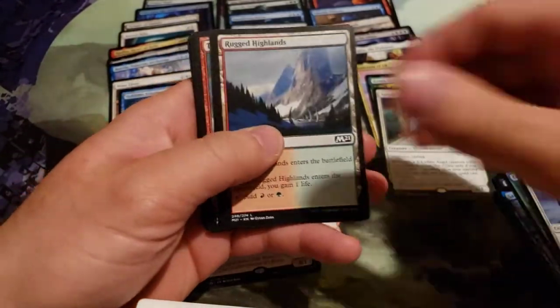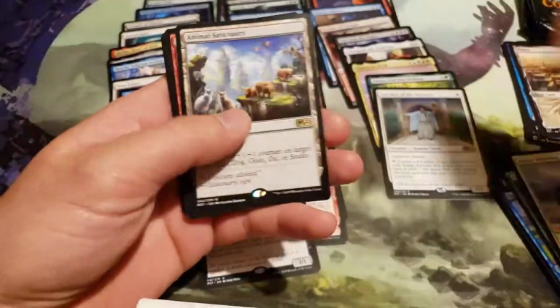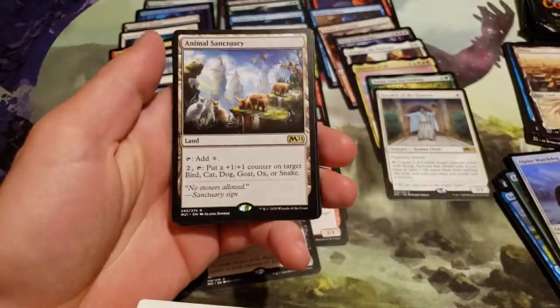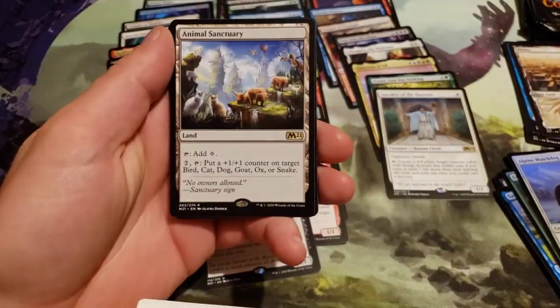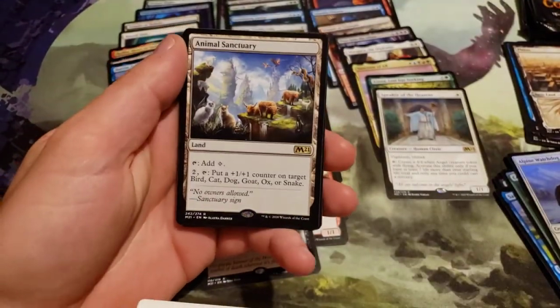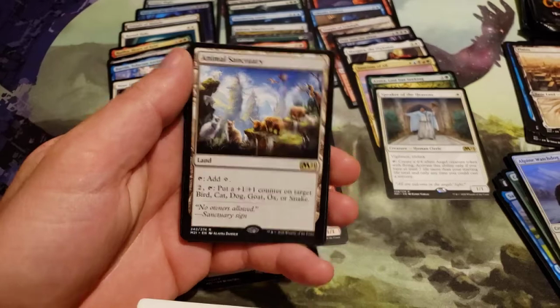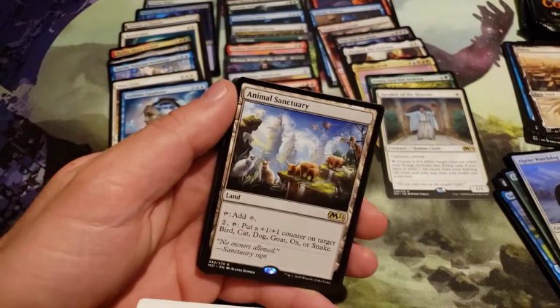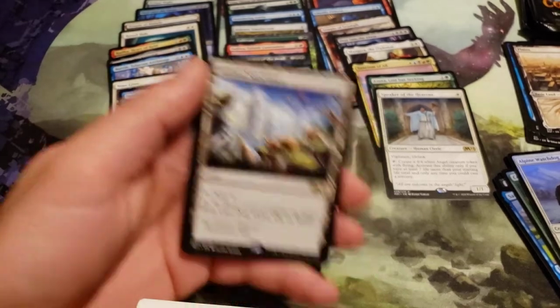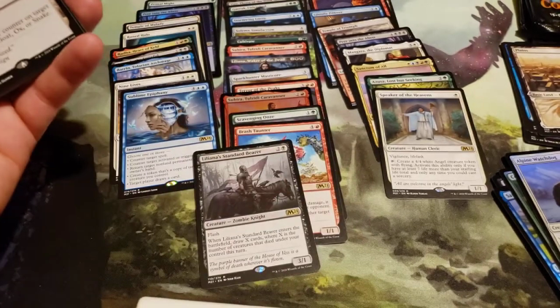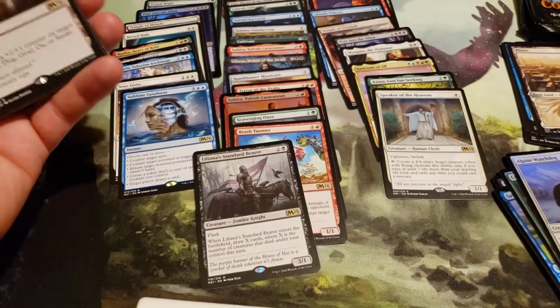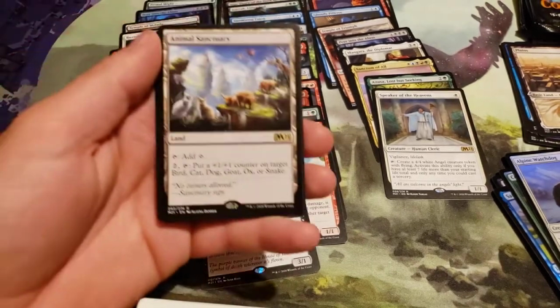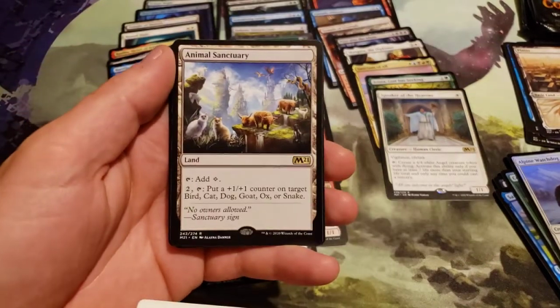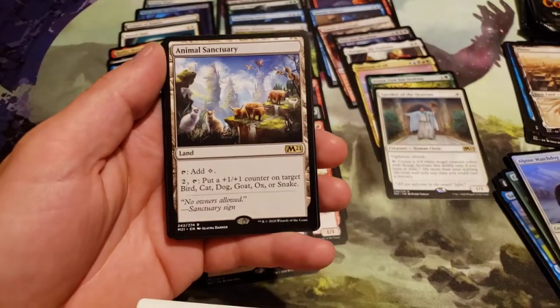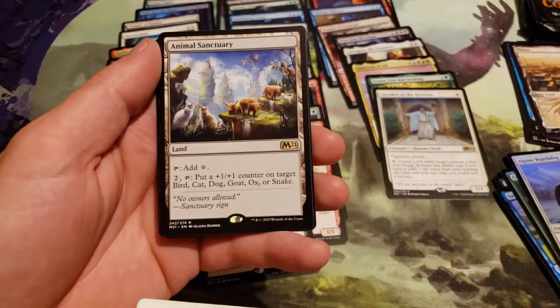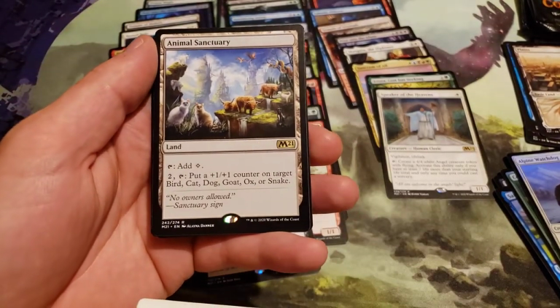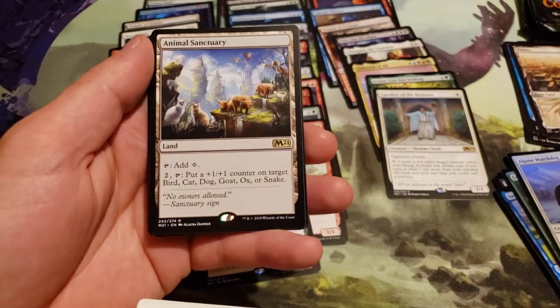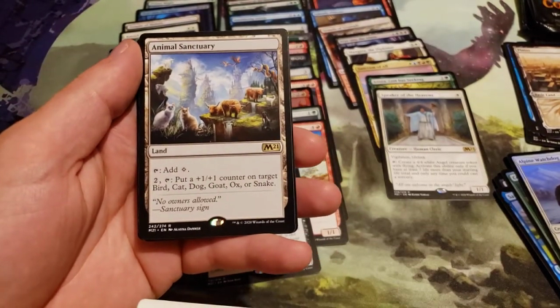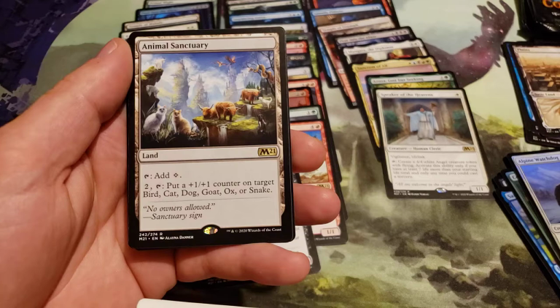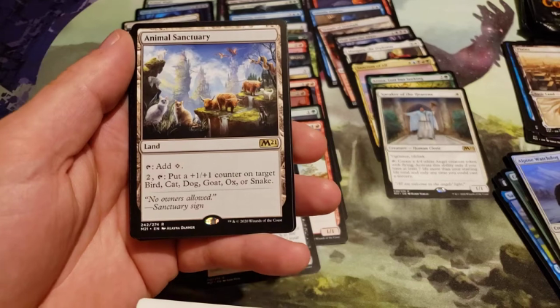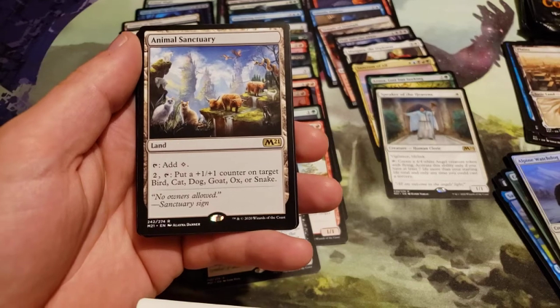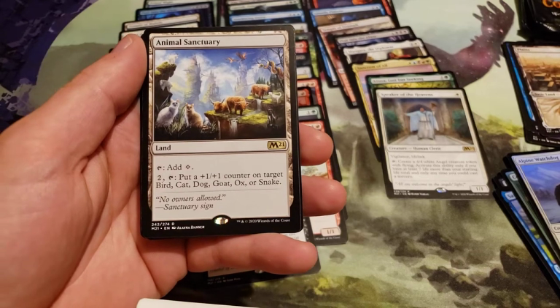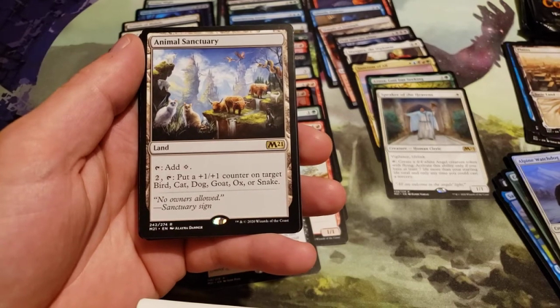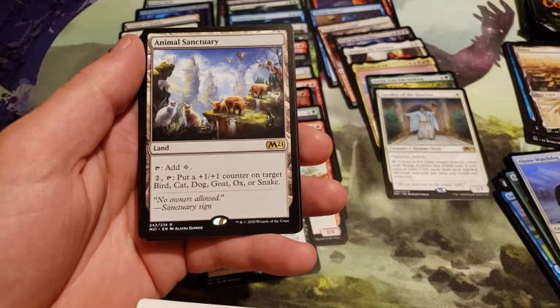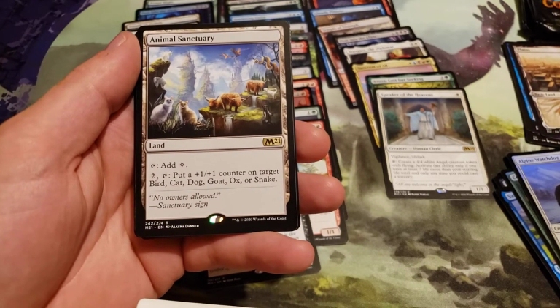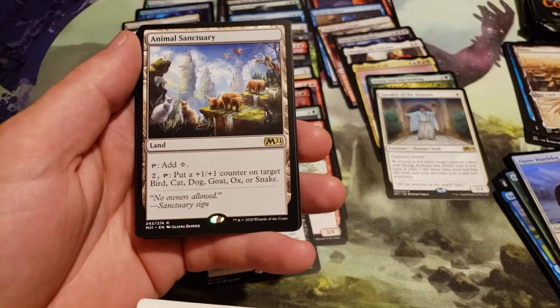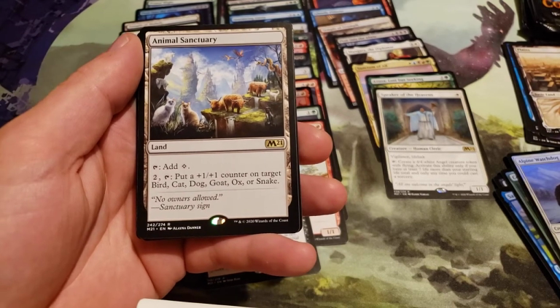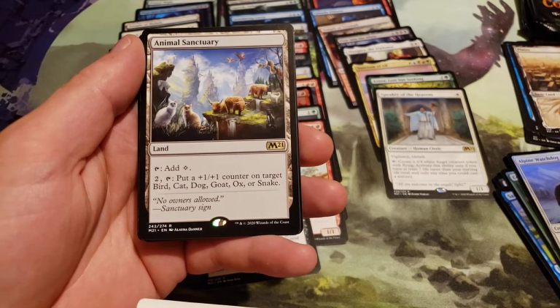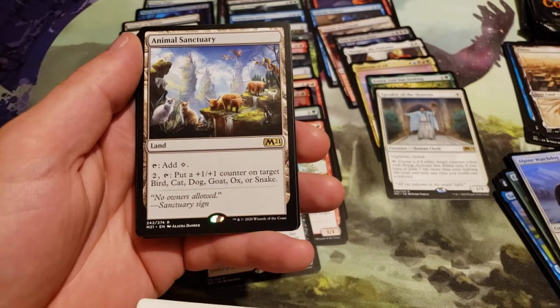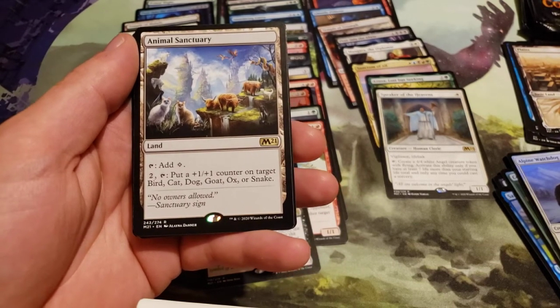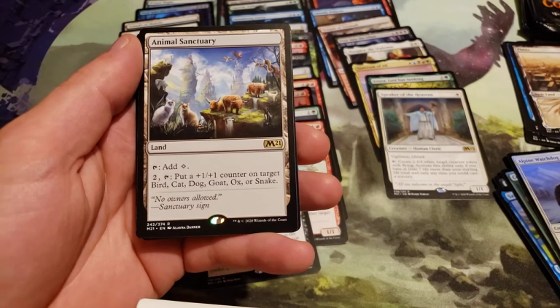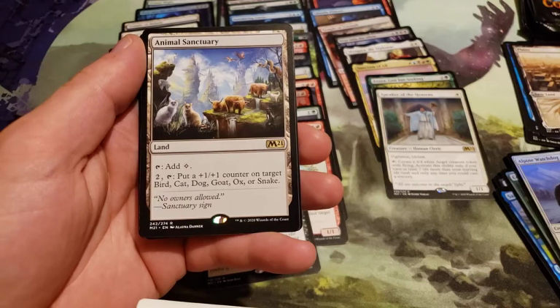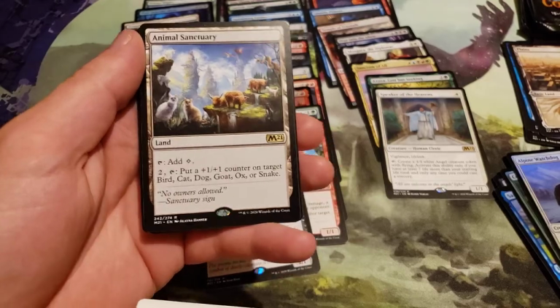And we got an Animal Sanctuary — so many lands. Tap: add colorless. Pay 2, tap: put a counter on target bird, cat, dog, goat, ox, or snake.